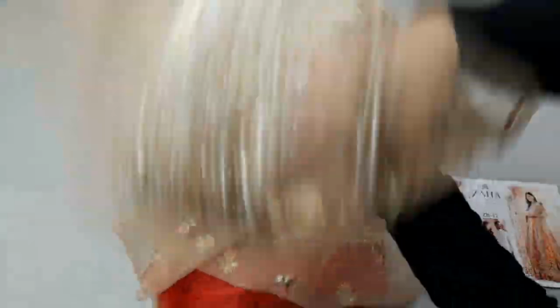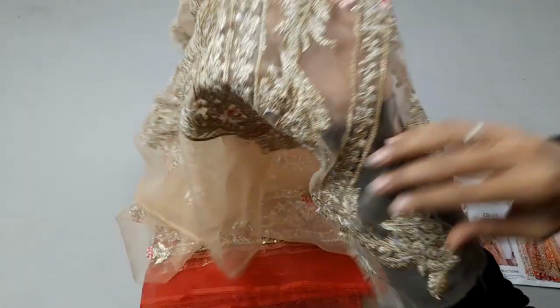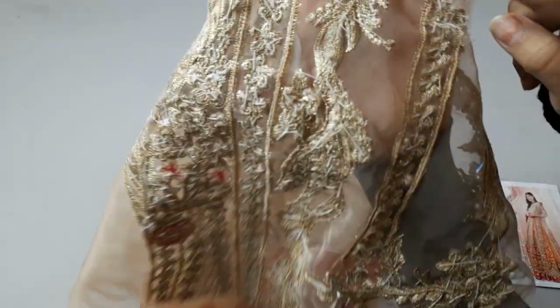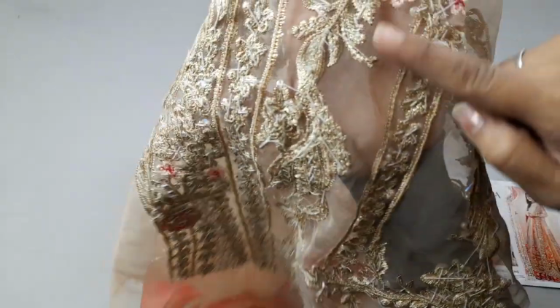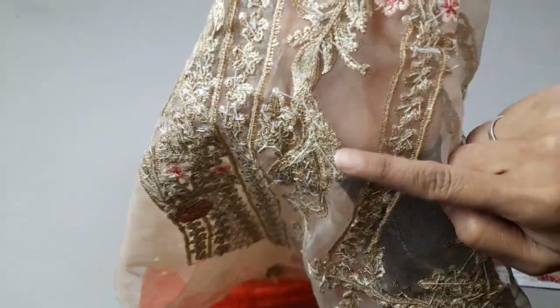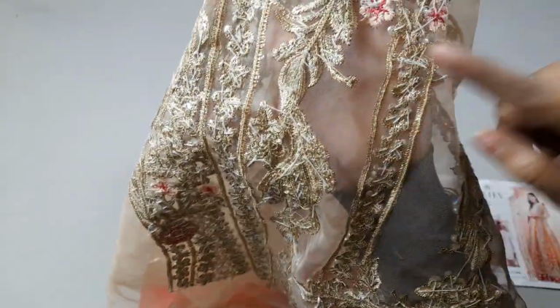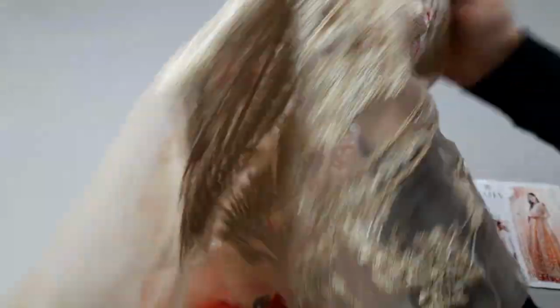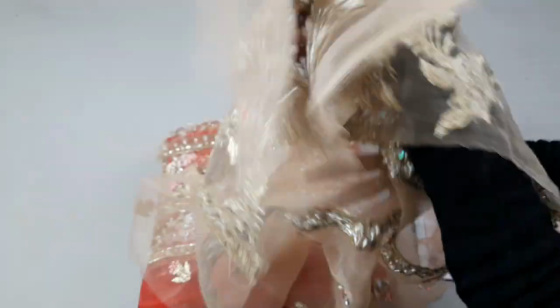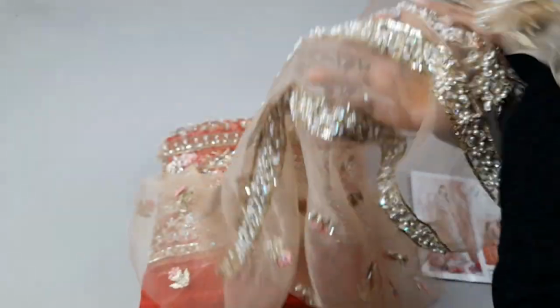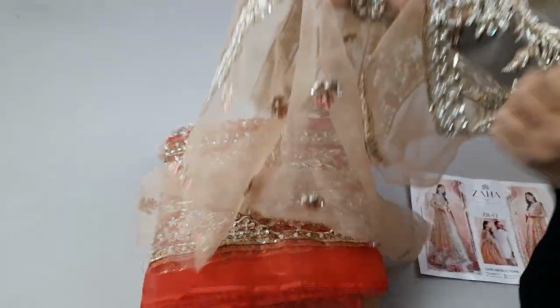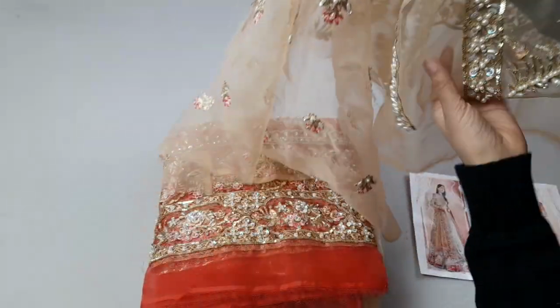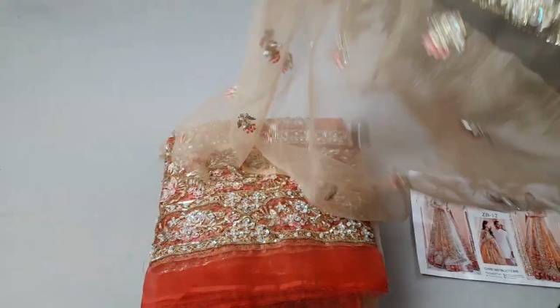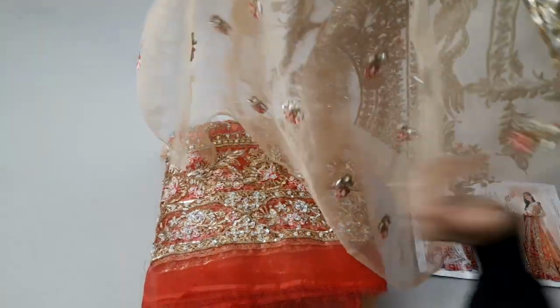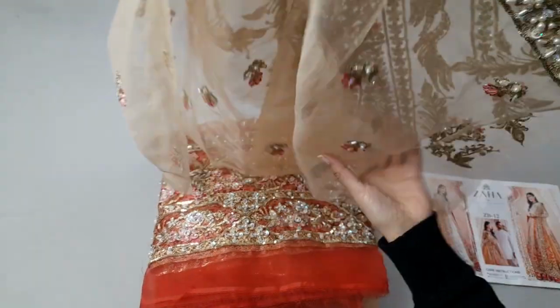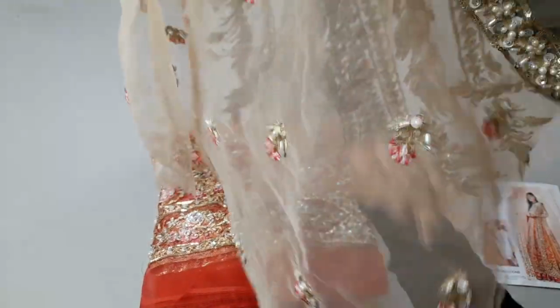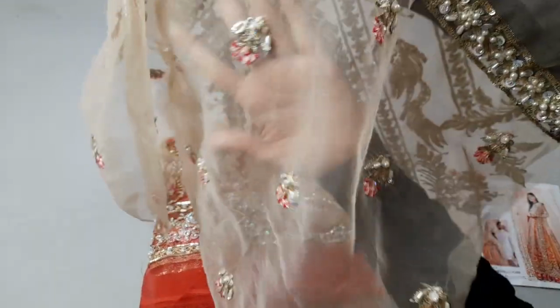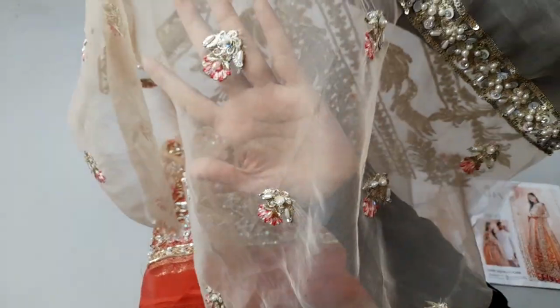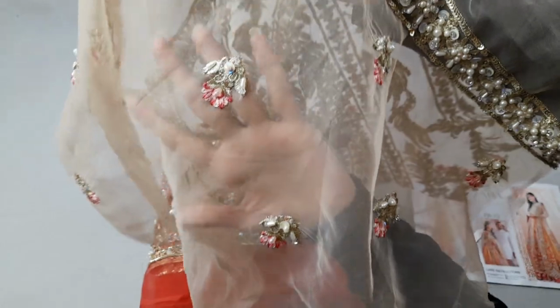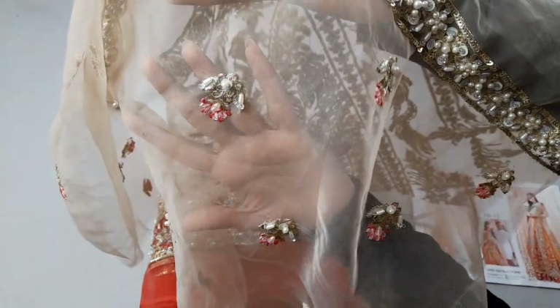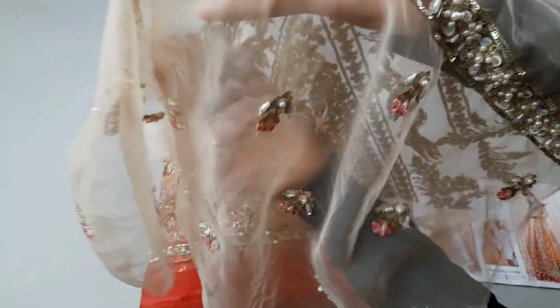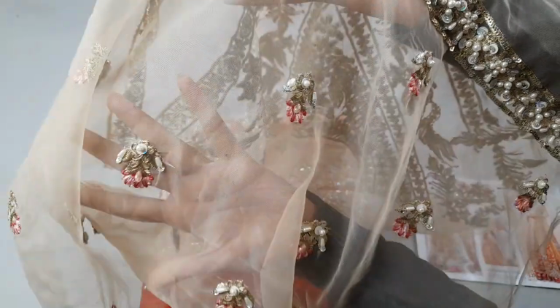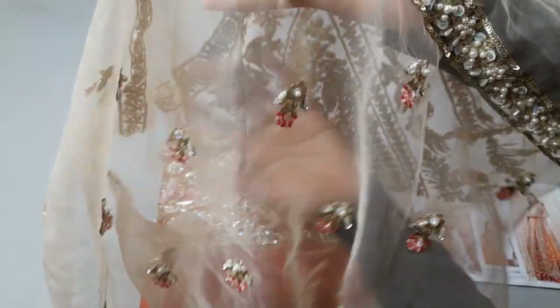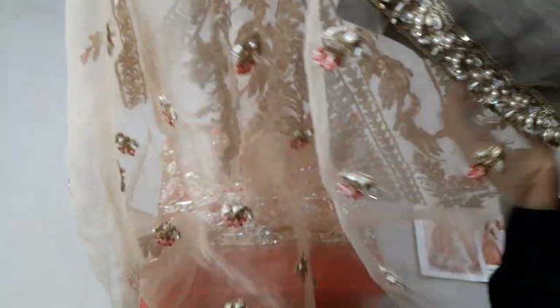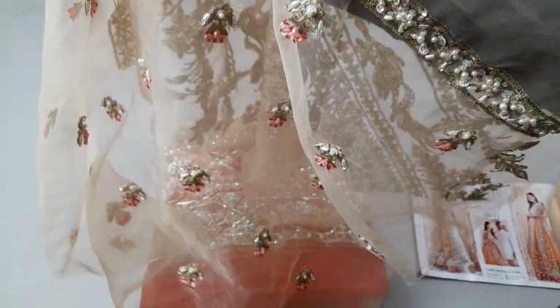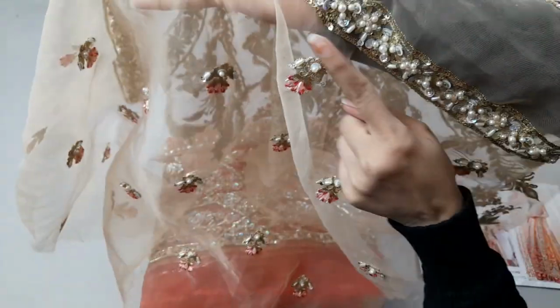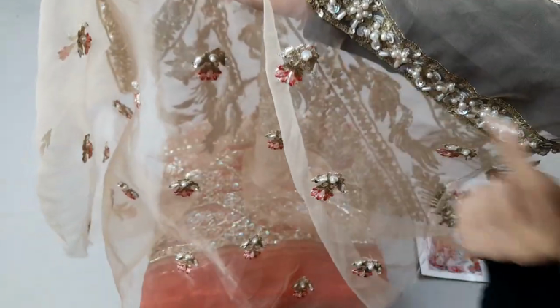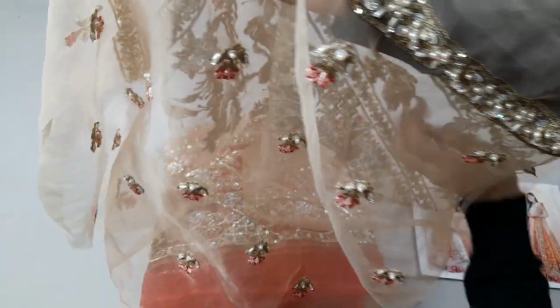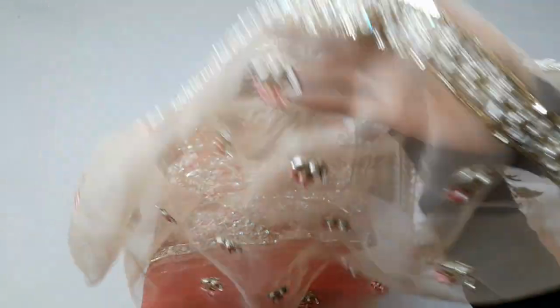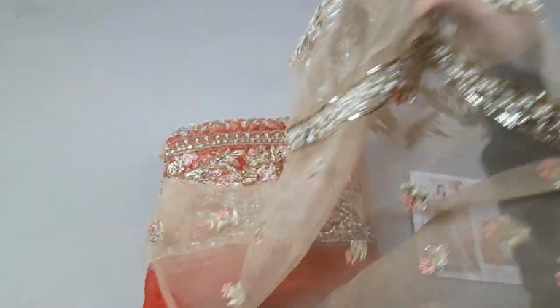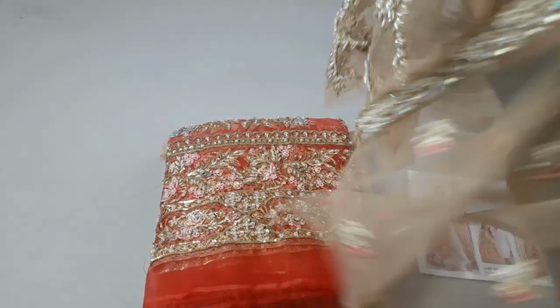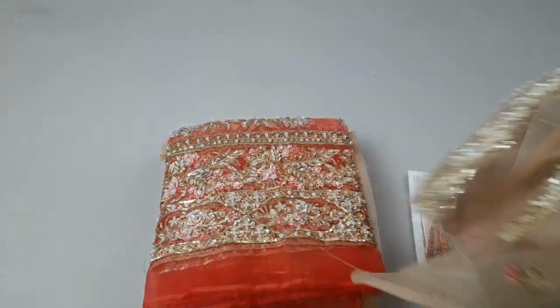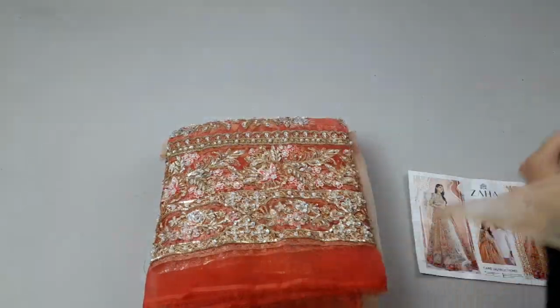Now let me show you the back of it. All the work from top to bottom is done with thread embroidery. The back also has full embroidery spray all over, and the border runs all the way along the bottom.